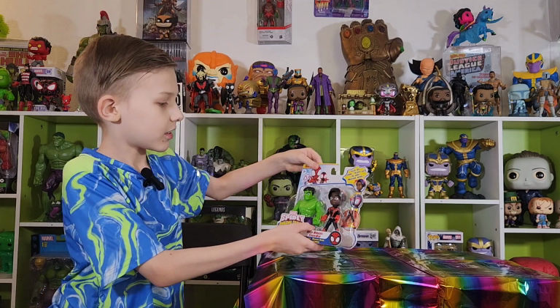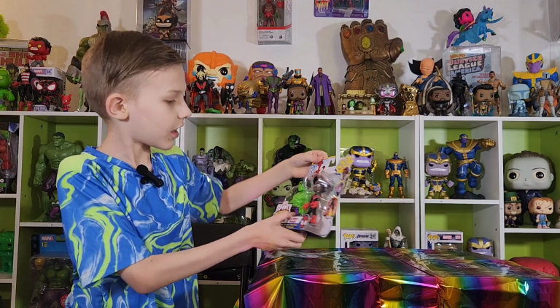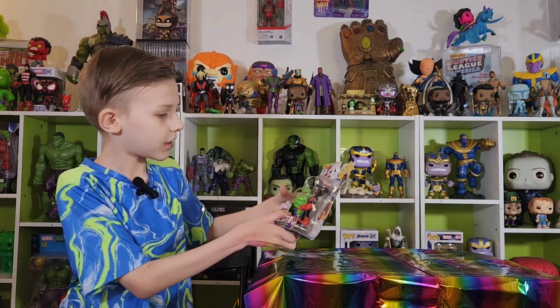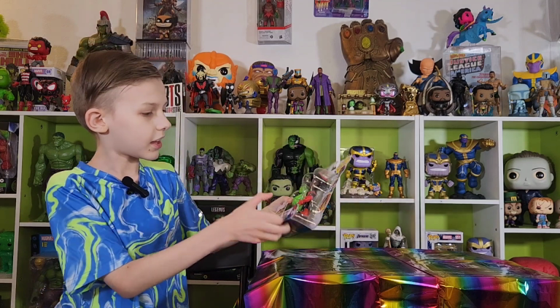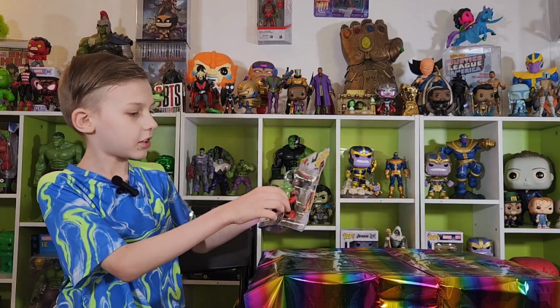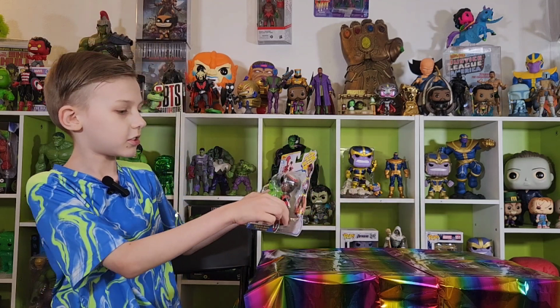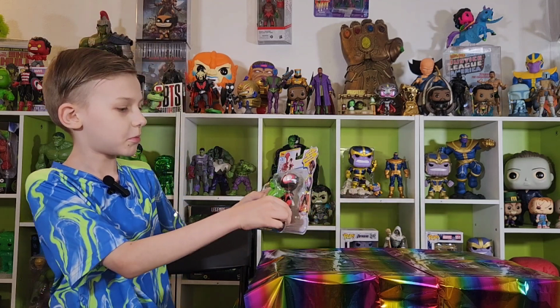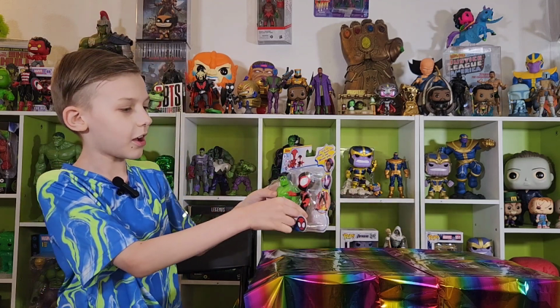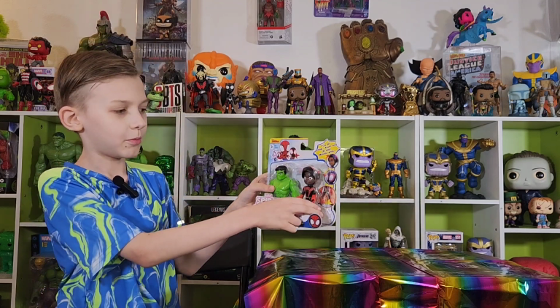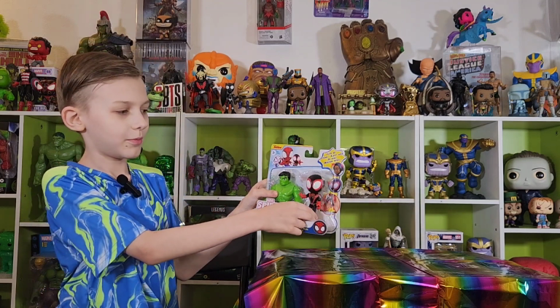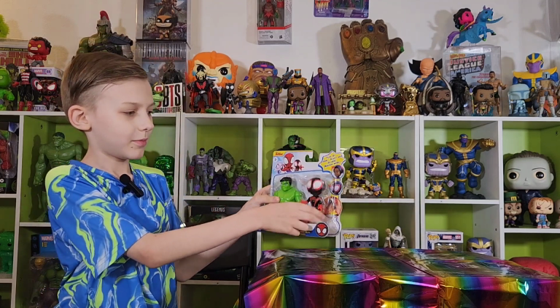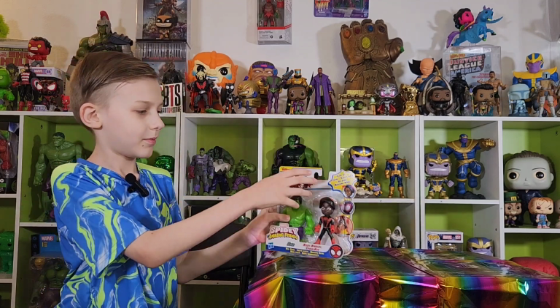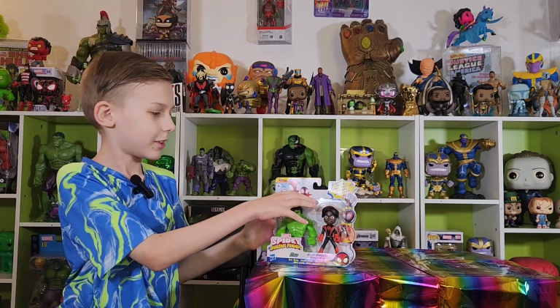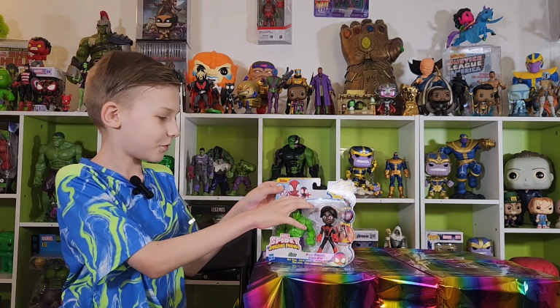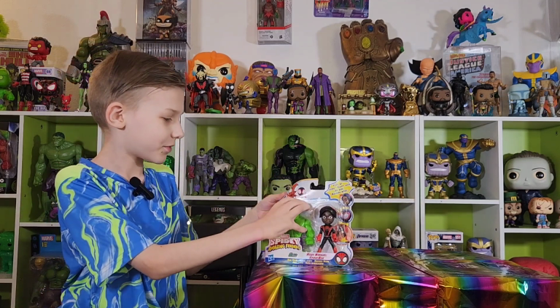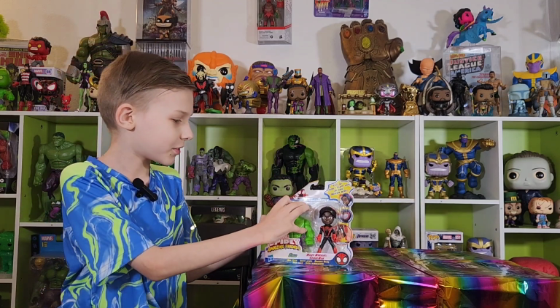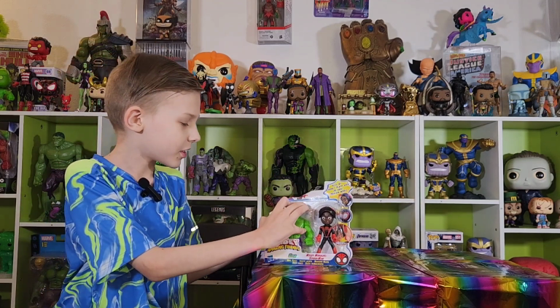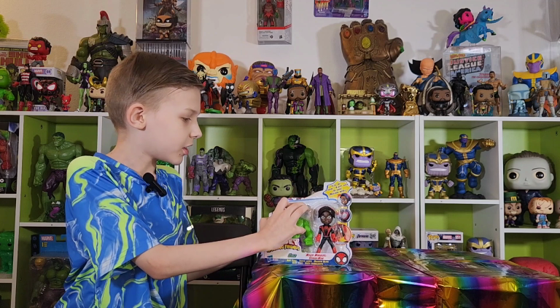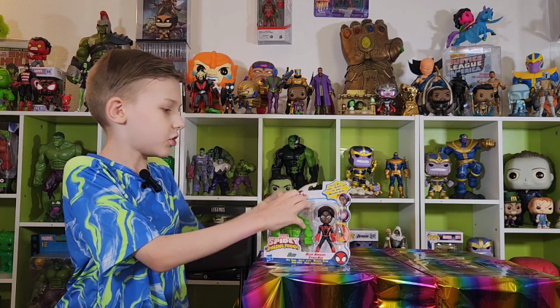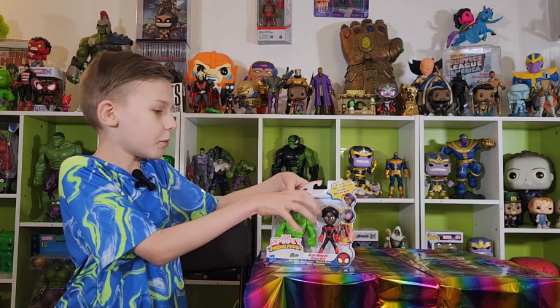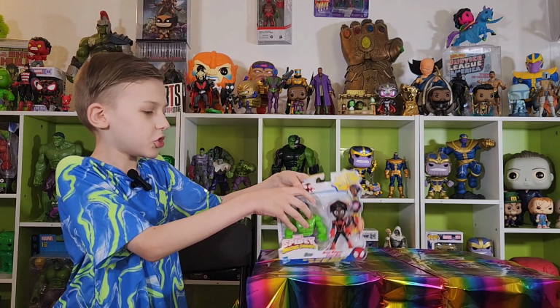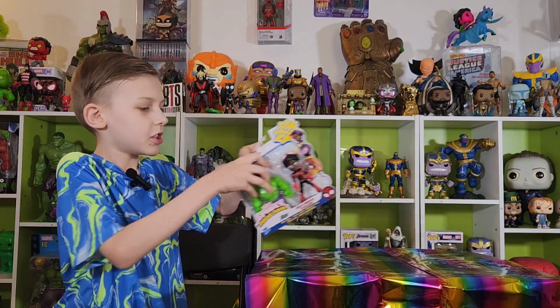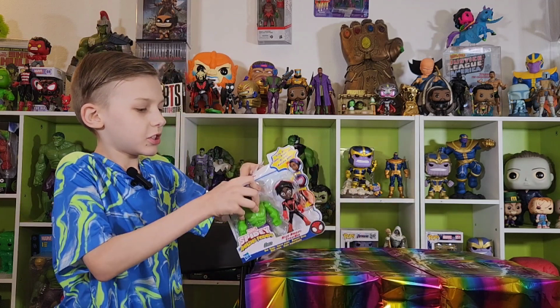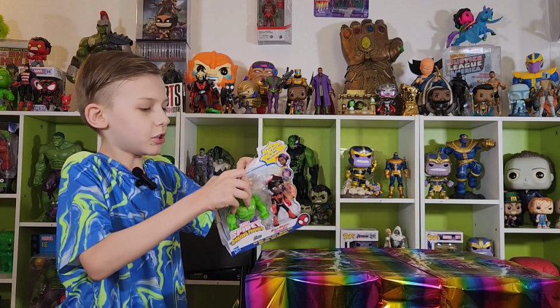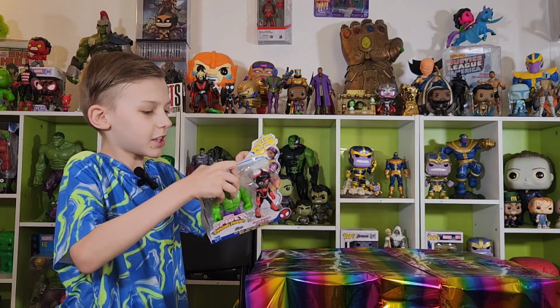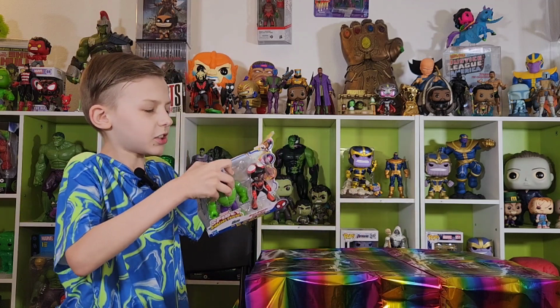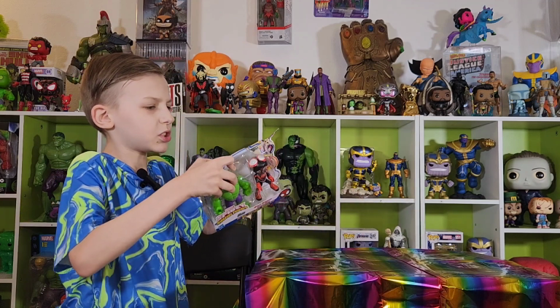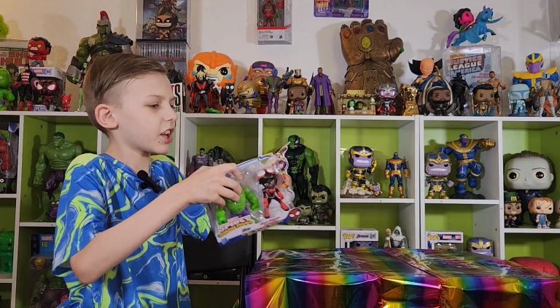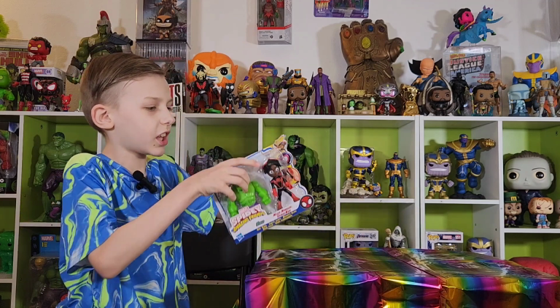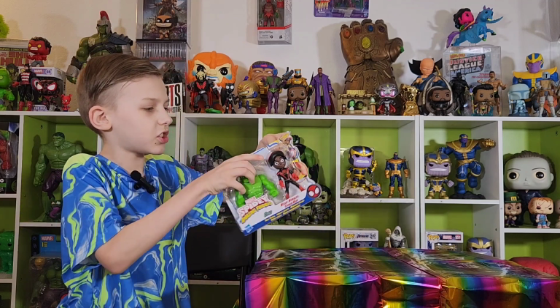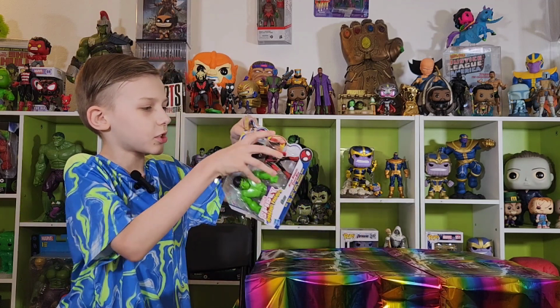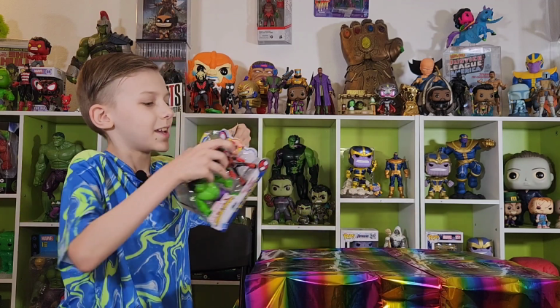Okay, now let's just open — let's open you so I can cut those clear things on your waist.